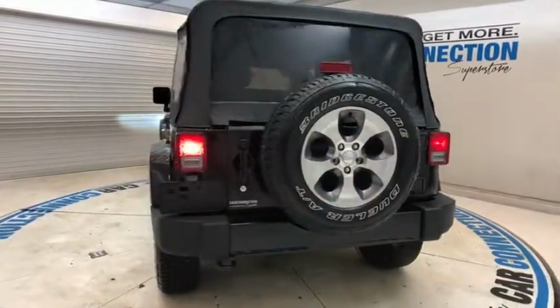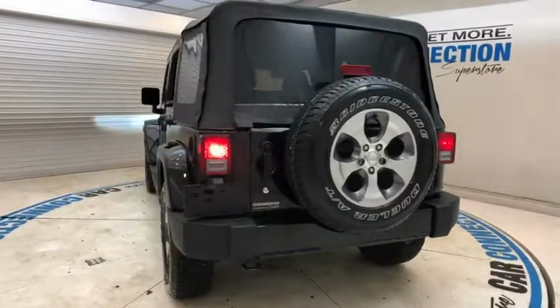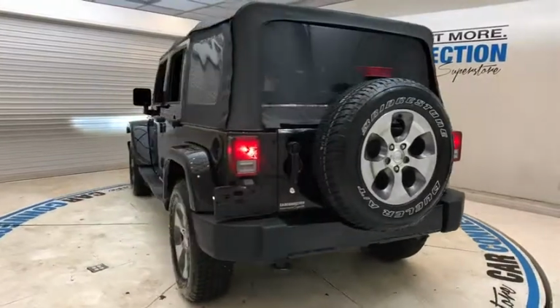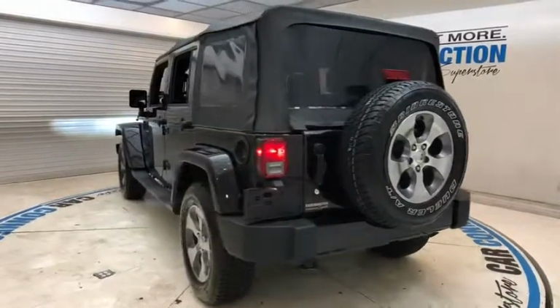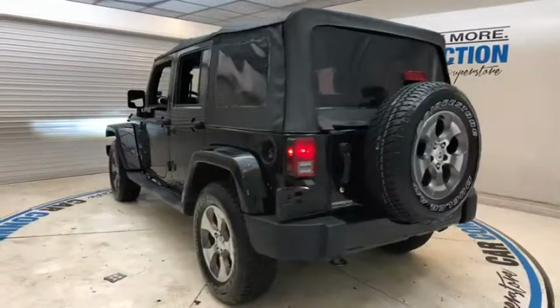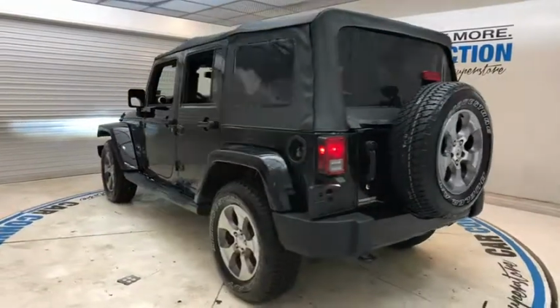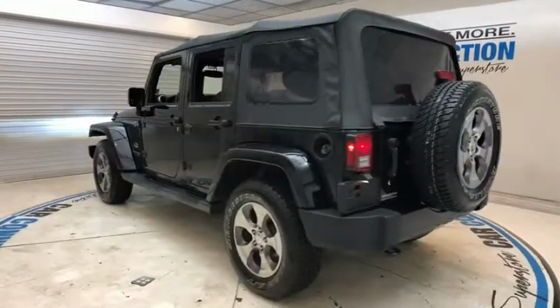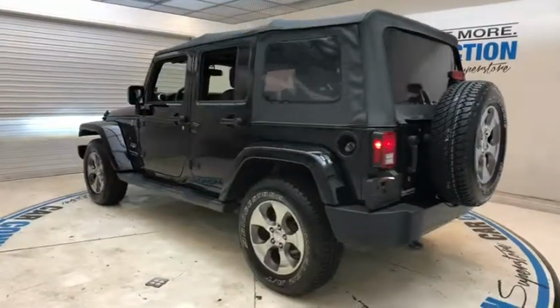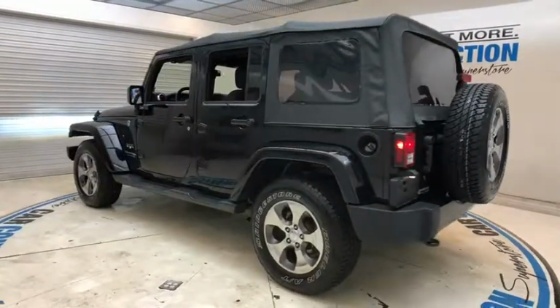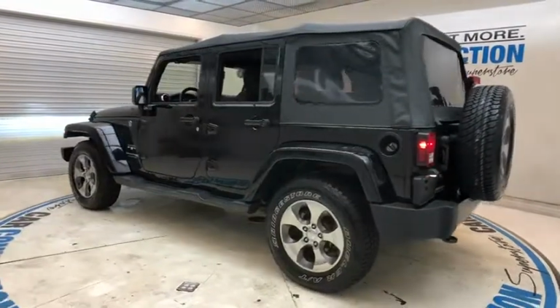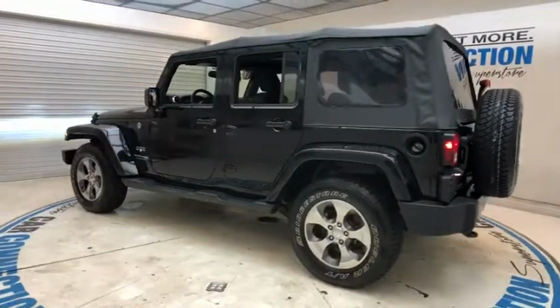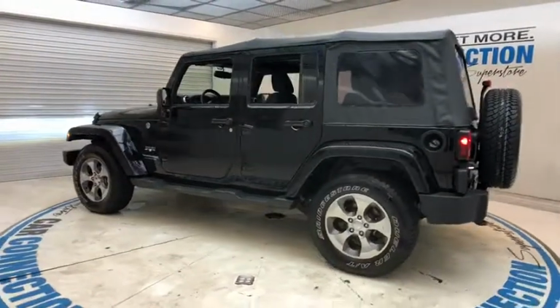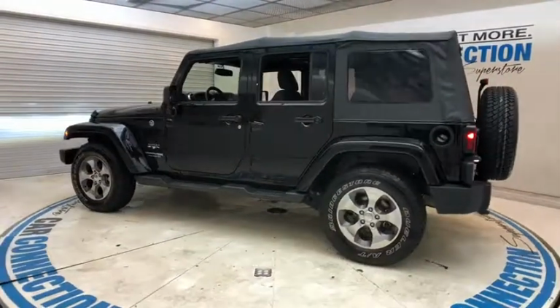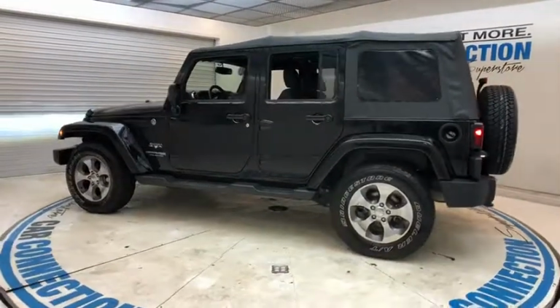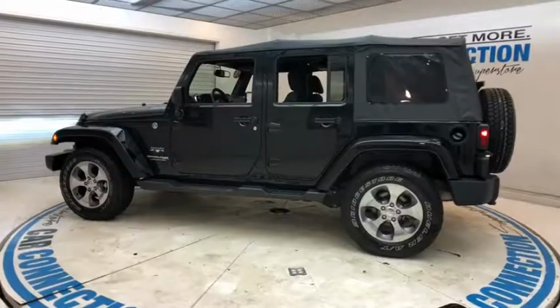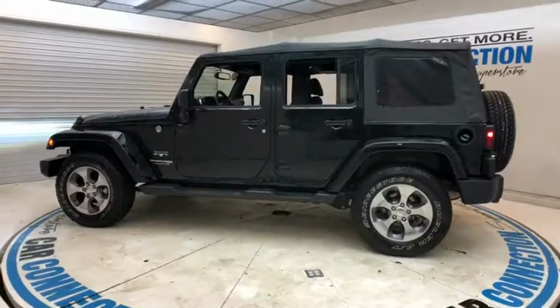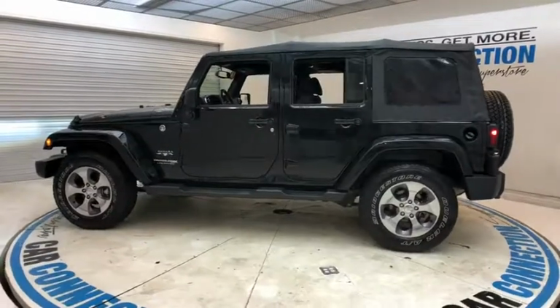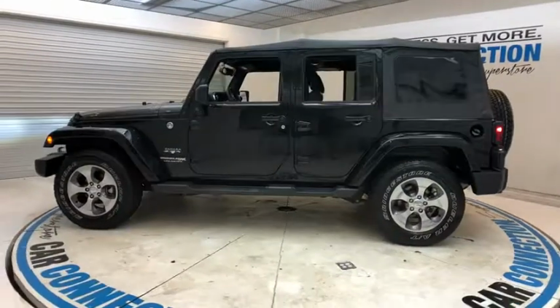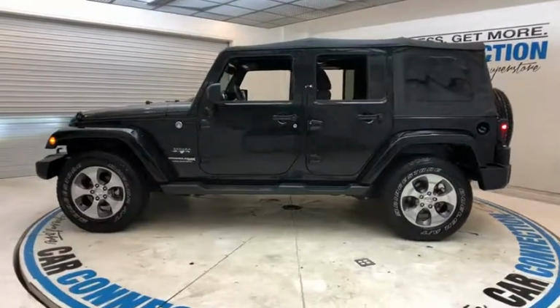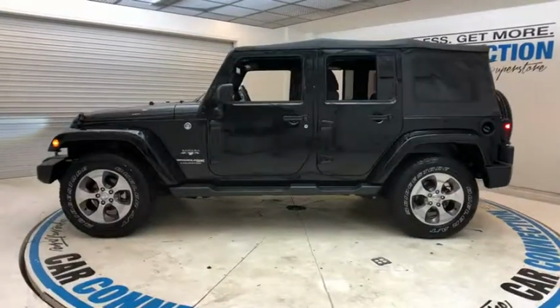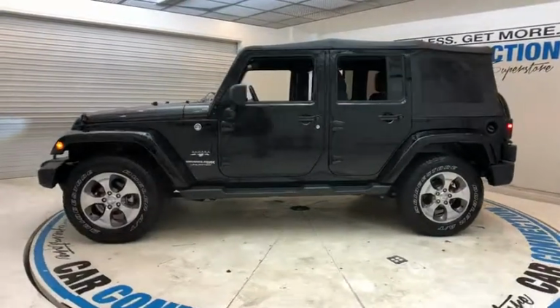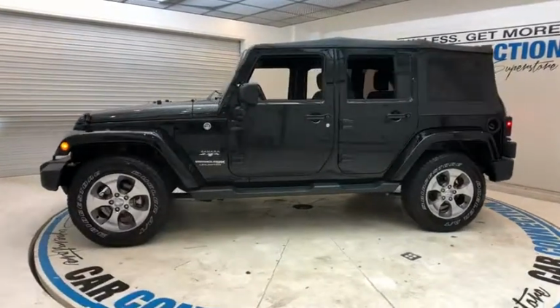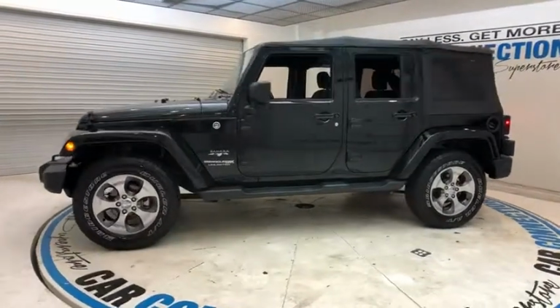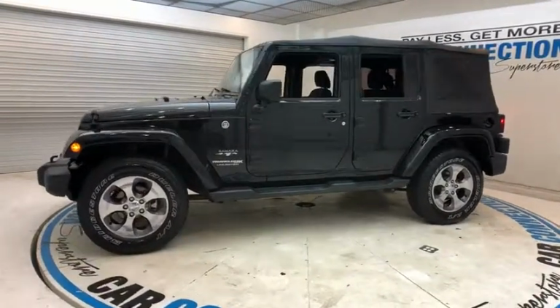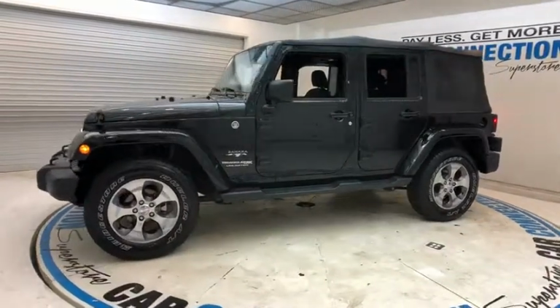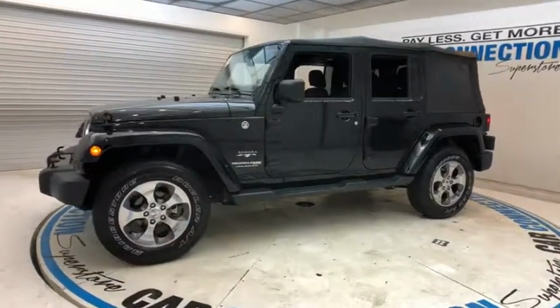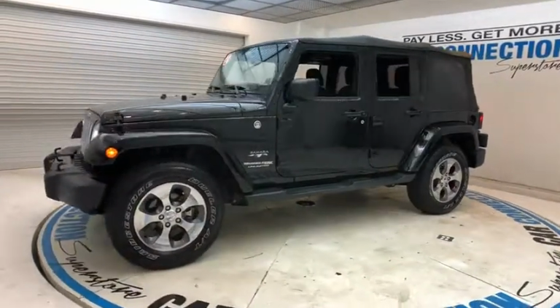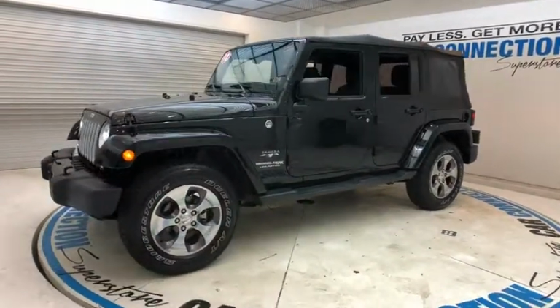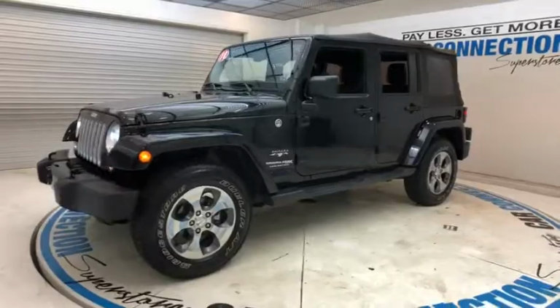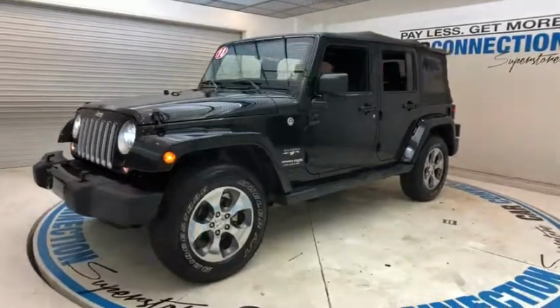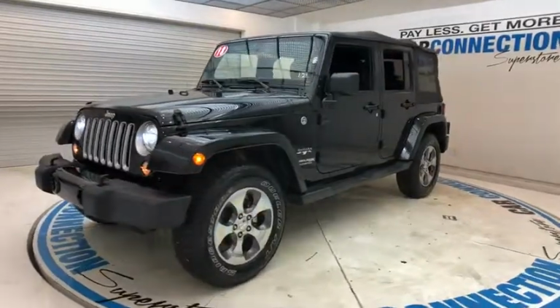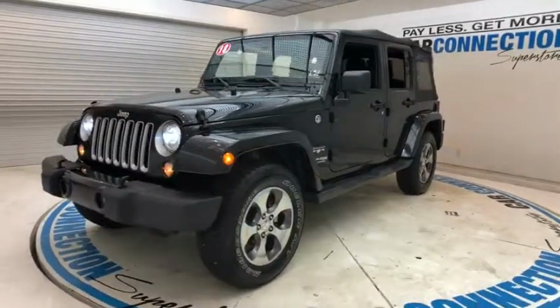Not to be outdone, the interior comes equipped with plenty of technology, storage, and sound system capabilities. This vehicle has less than 25,000 miles. Here are some of this vehicle's great options.